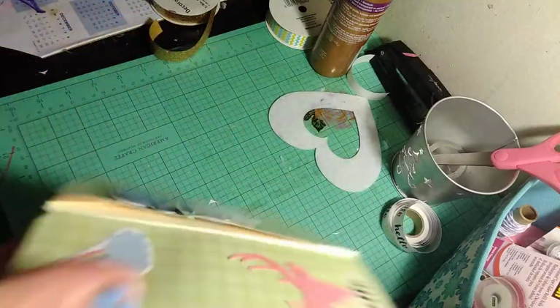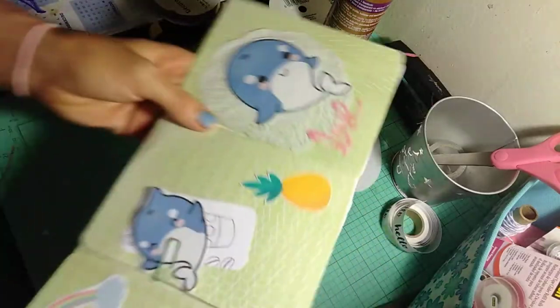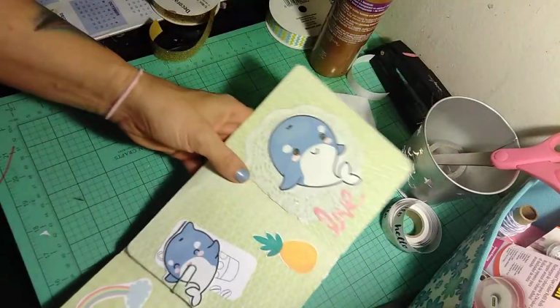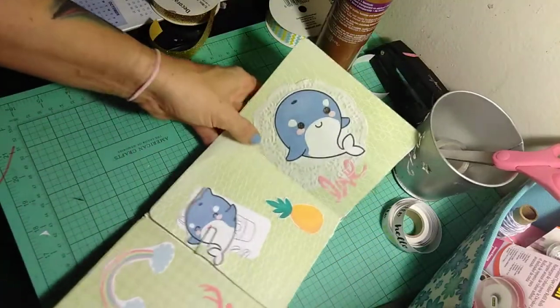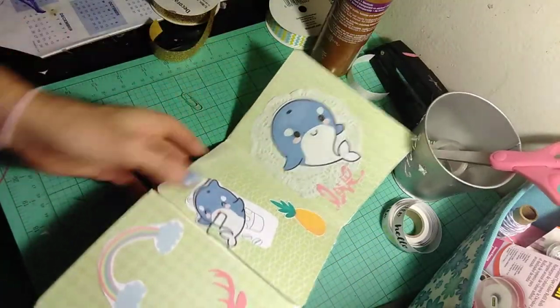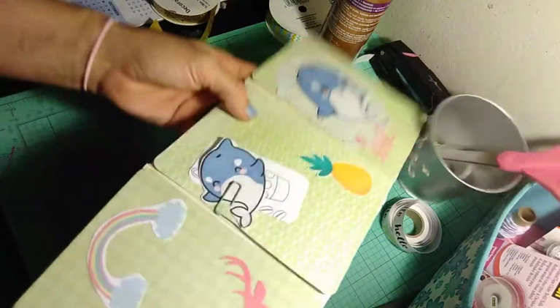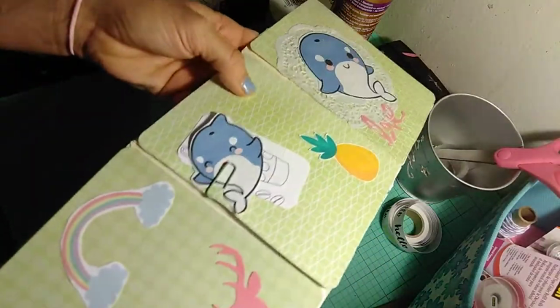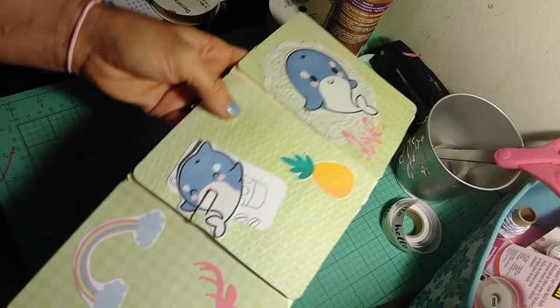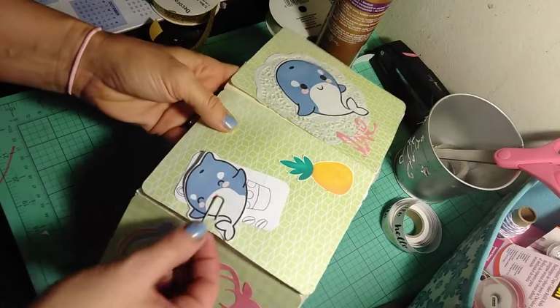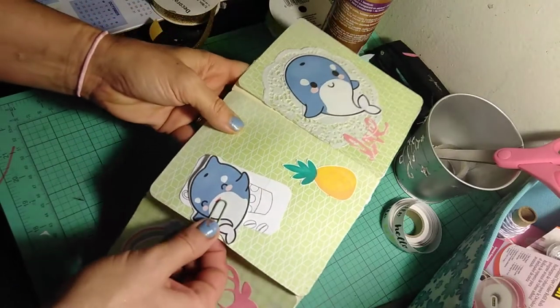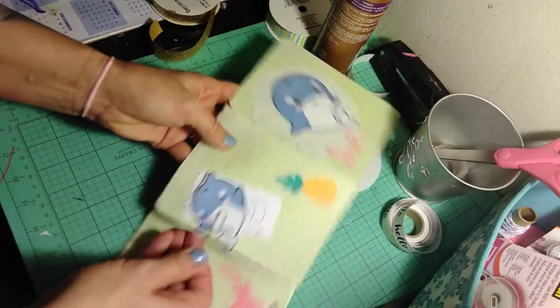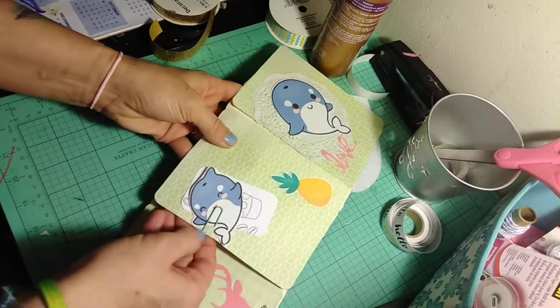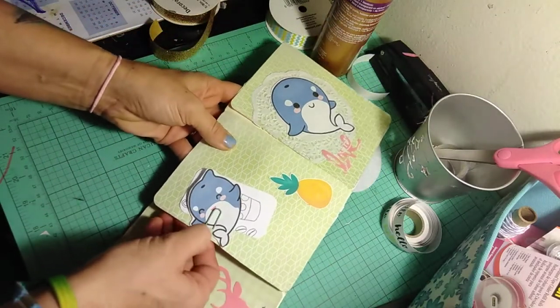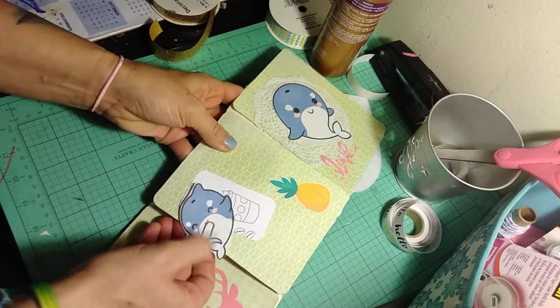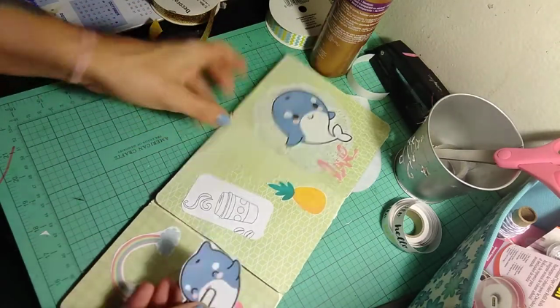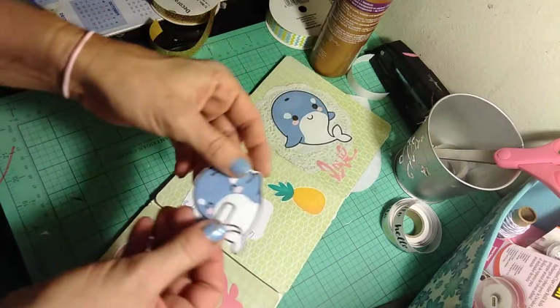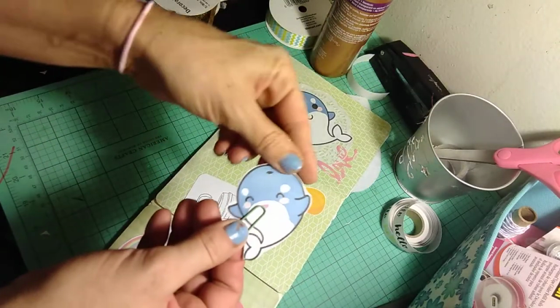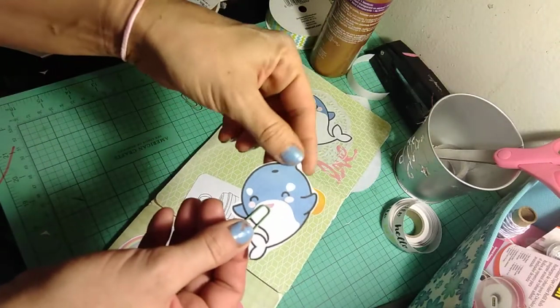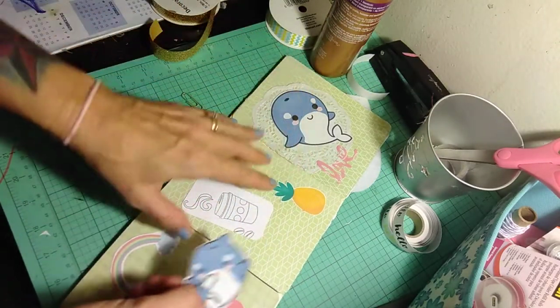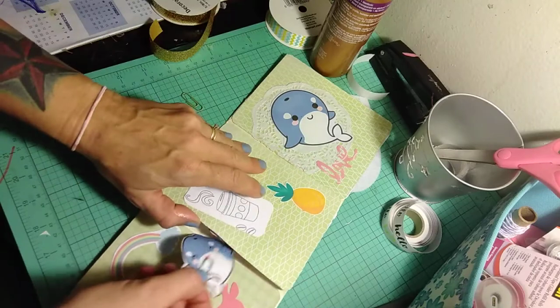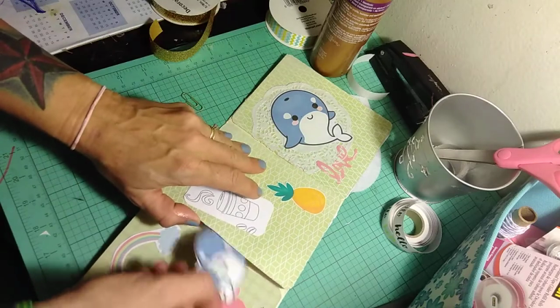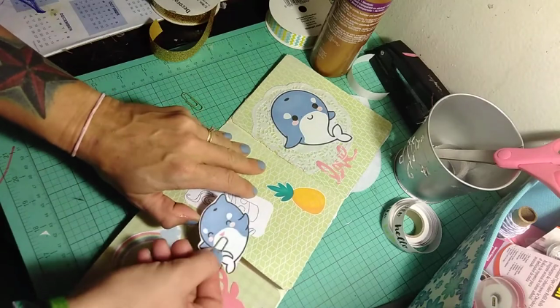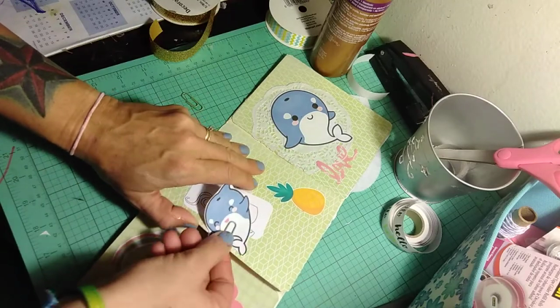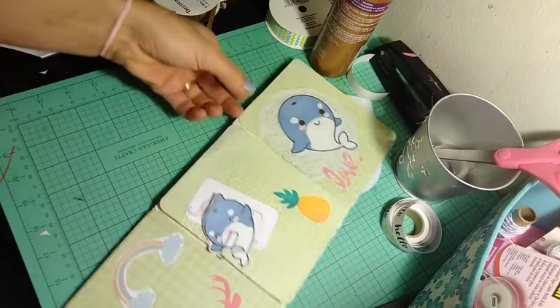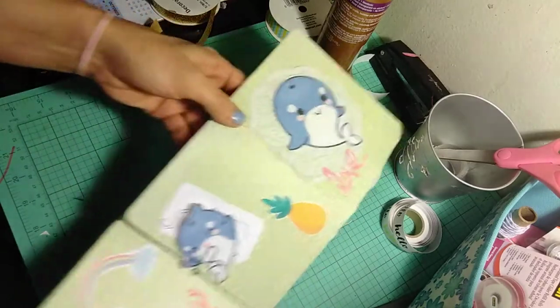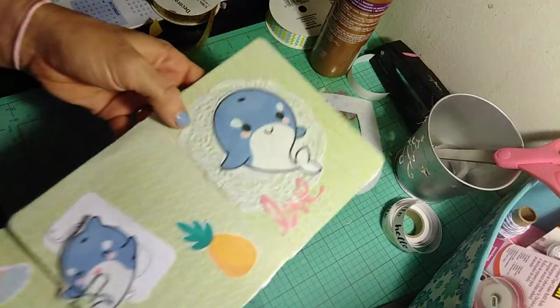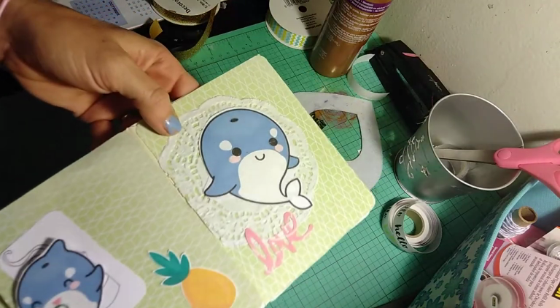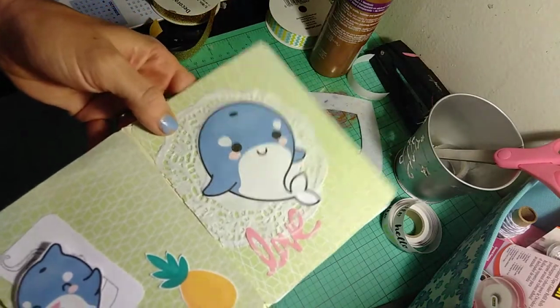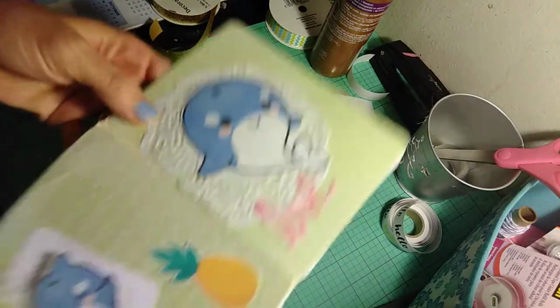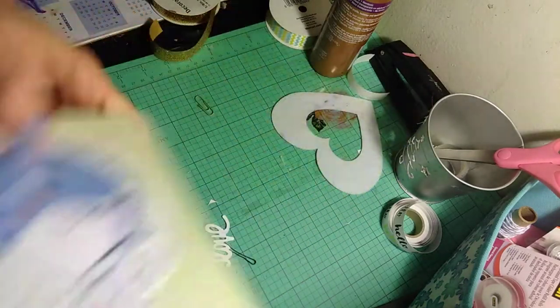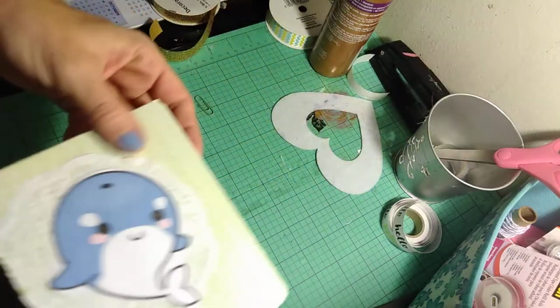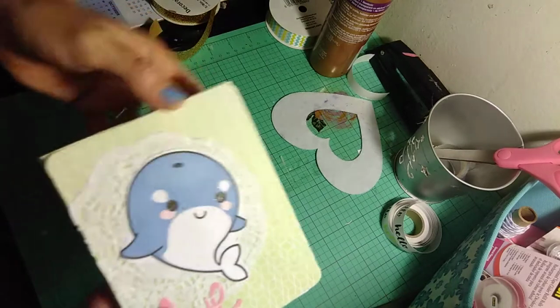This is made with three envelopes. Then I just have 'hello.' I have a whale clipped on there, and then another whale that says 'love.' Then it folds right back up.